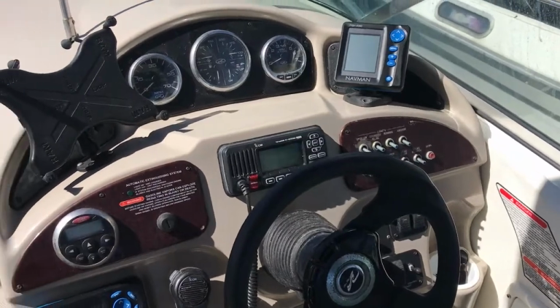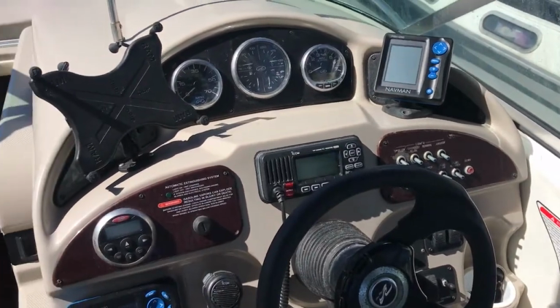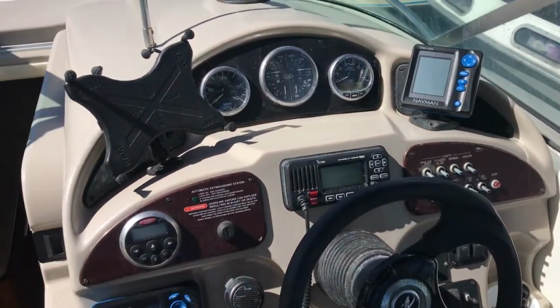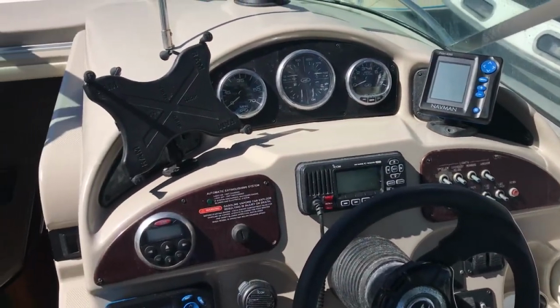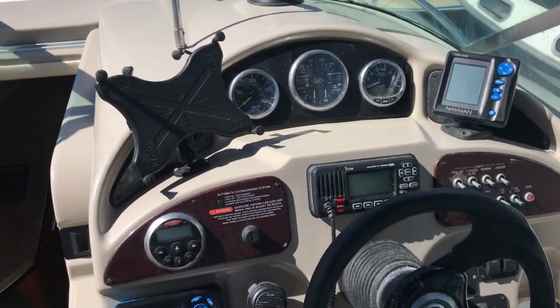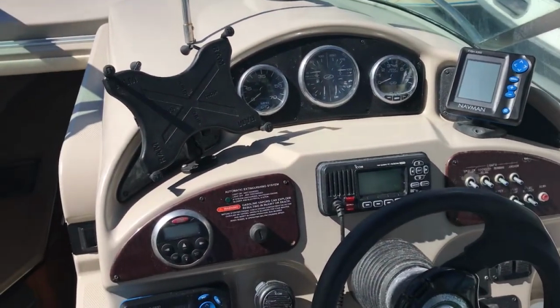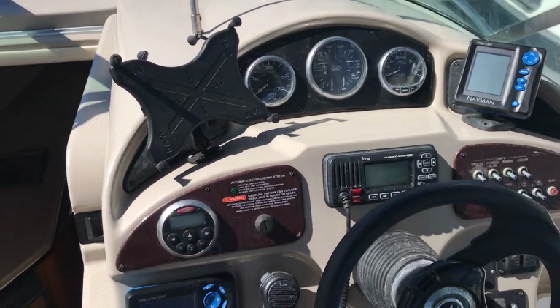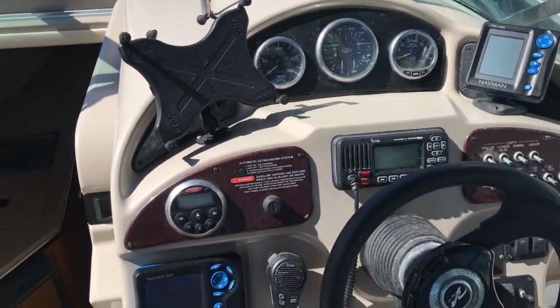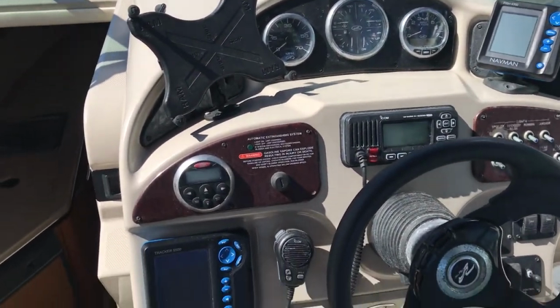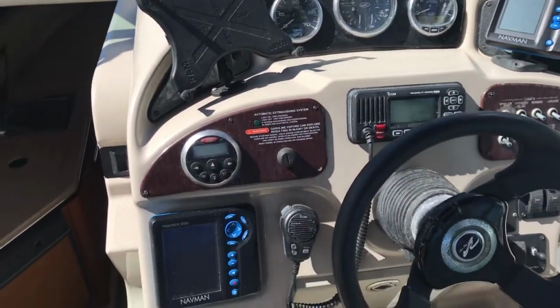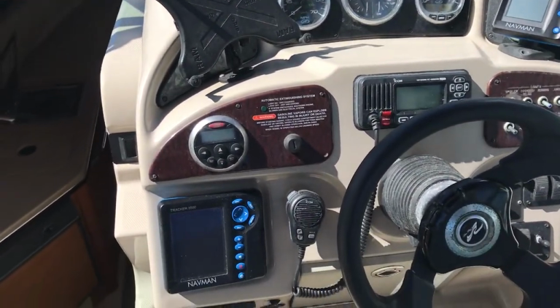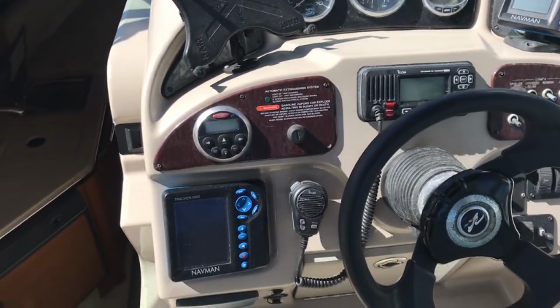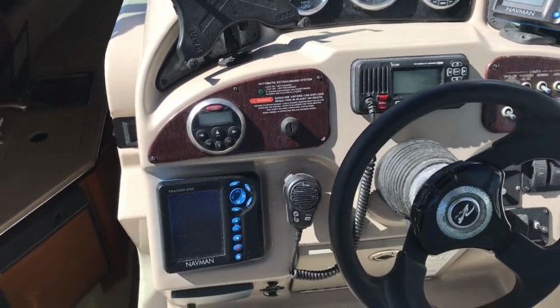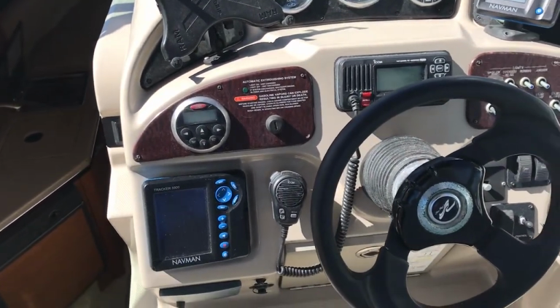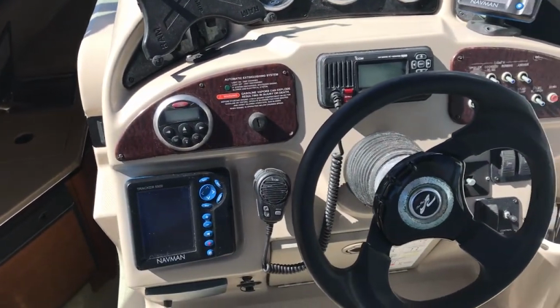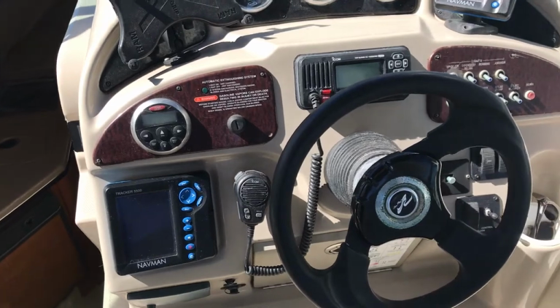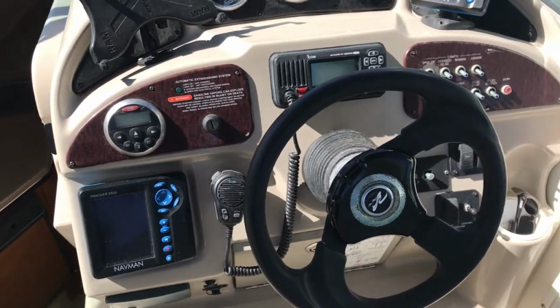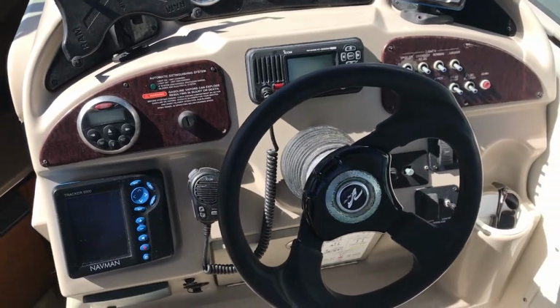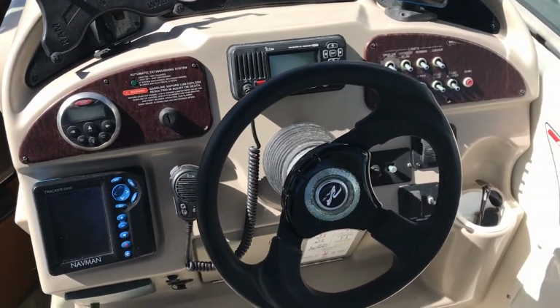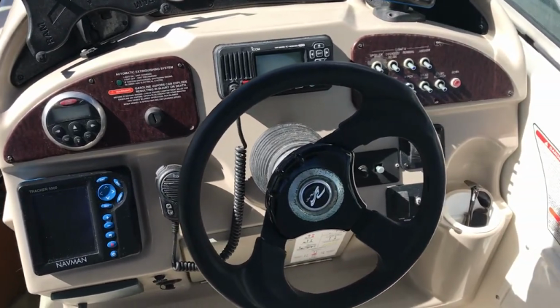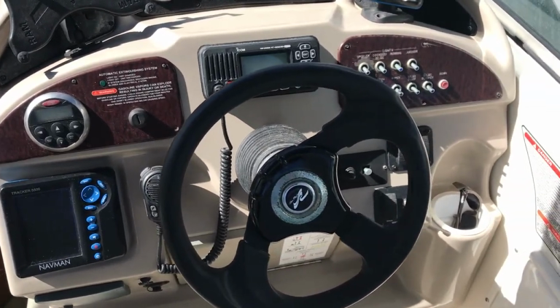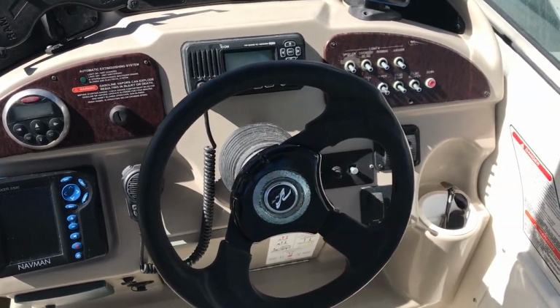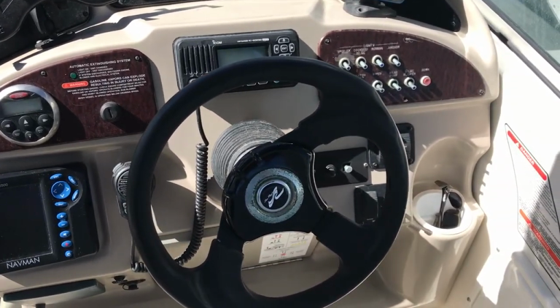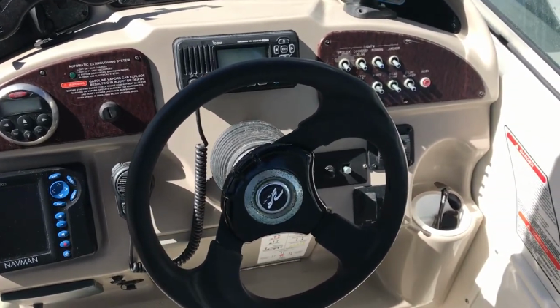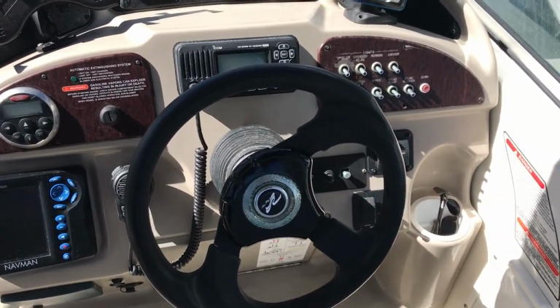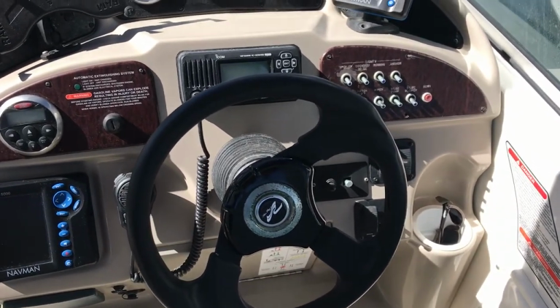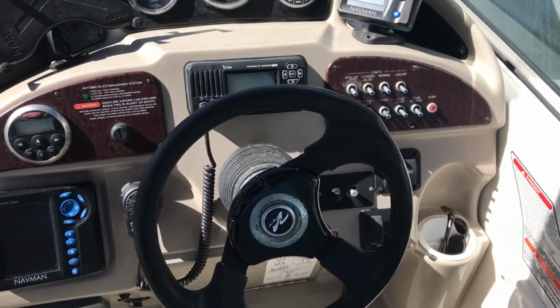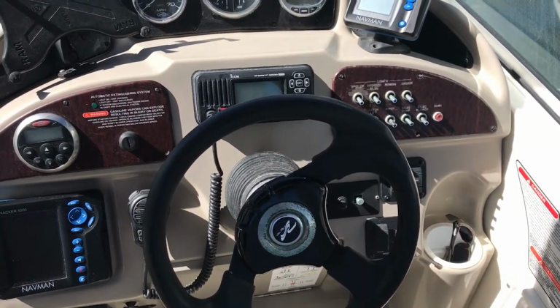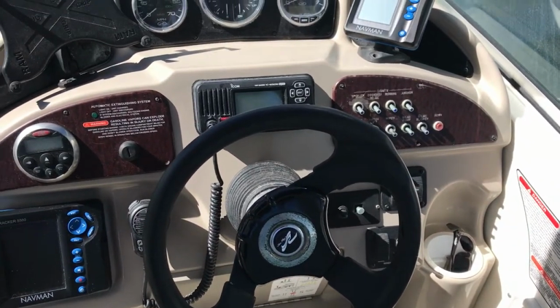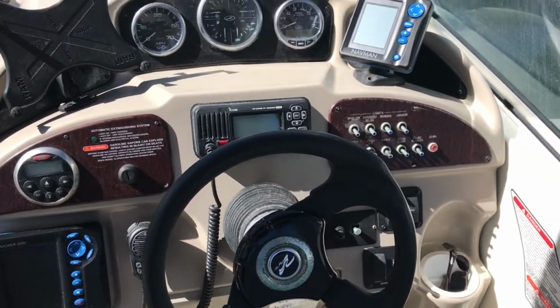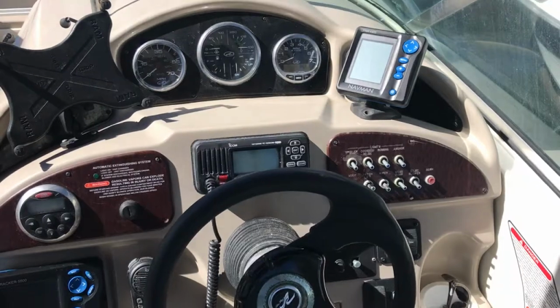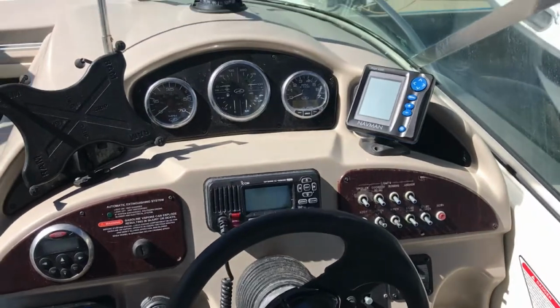The engine has done approximately 20 hours since being rebuilt. All the instrumentation is there — it's got a fish finder, GPS, VHF radio, electric anchor winch, and an electric searchlight fitted on the Targa.